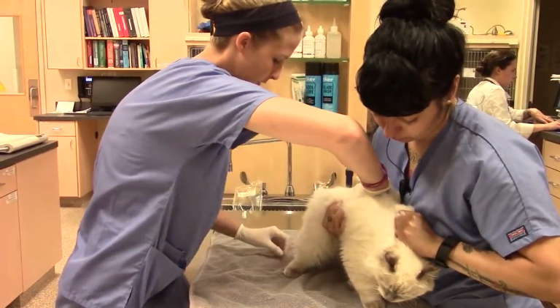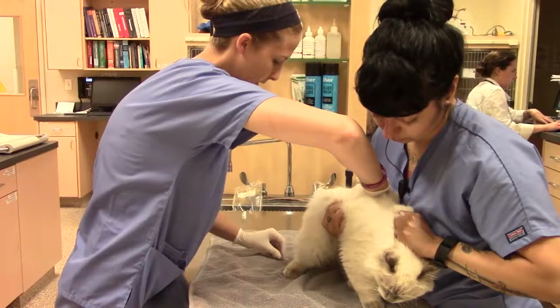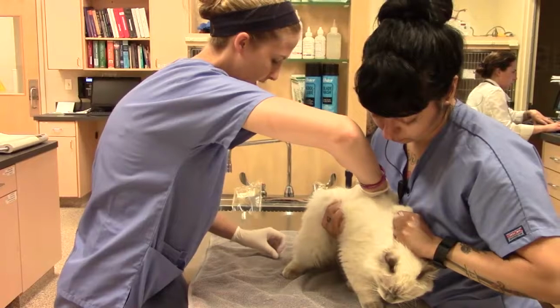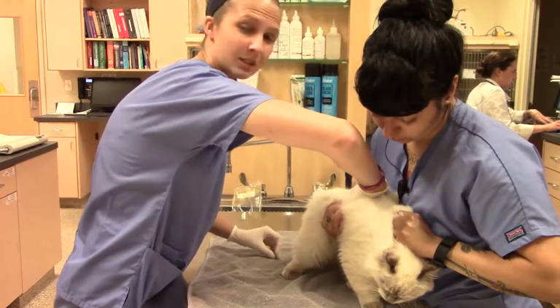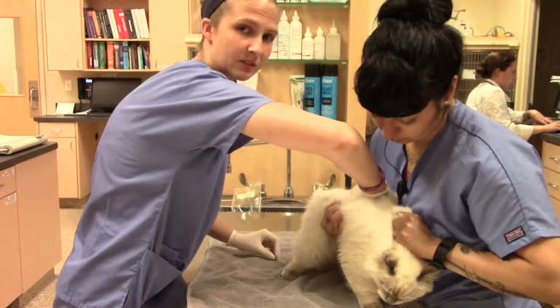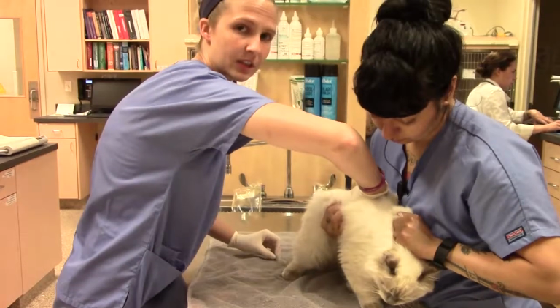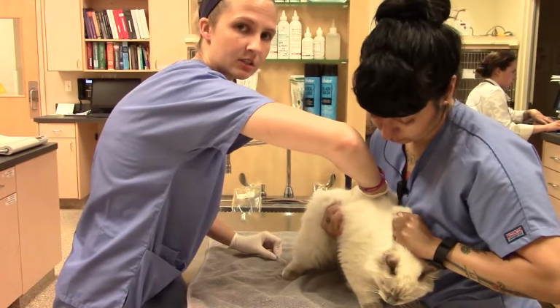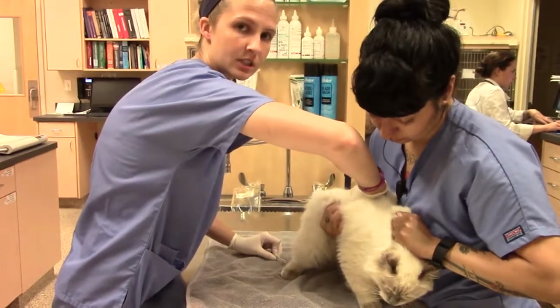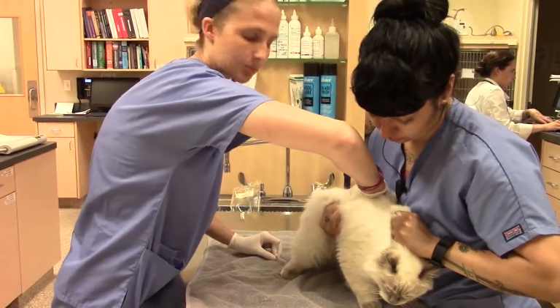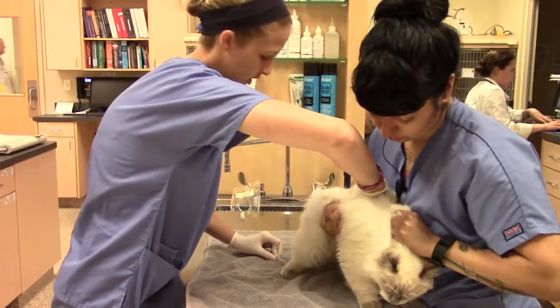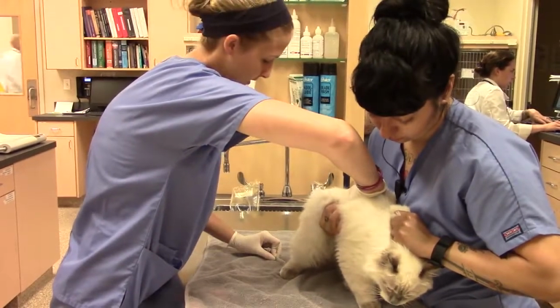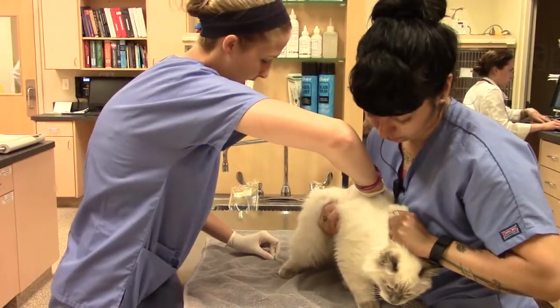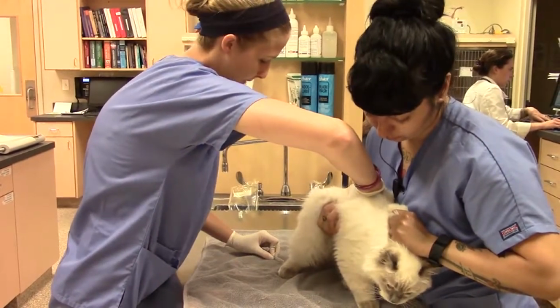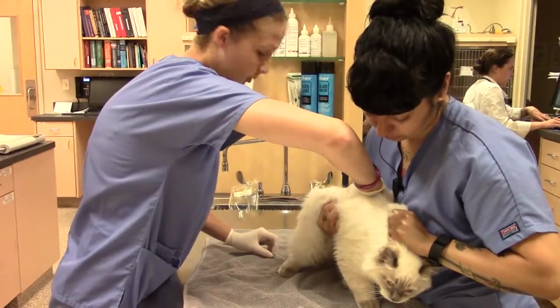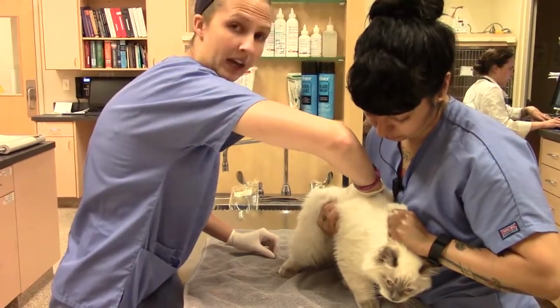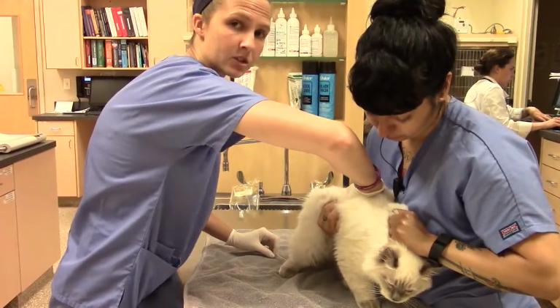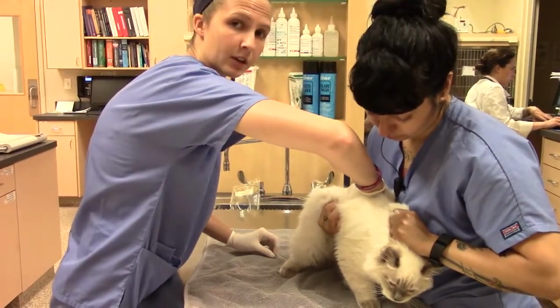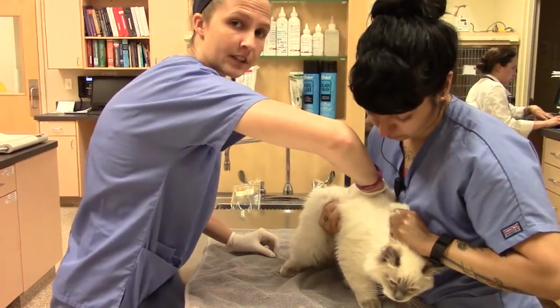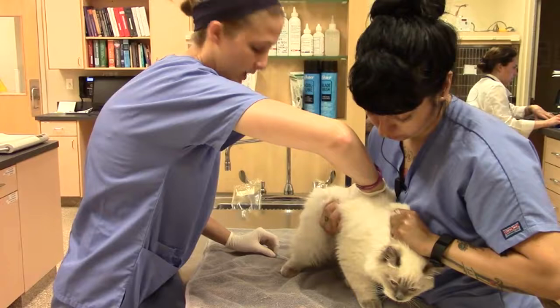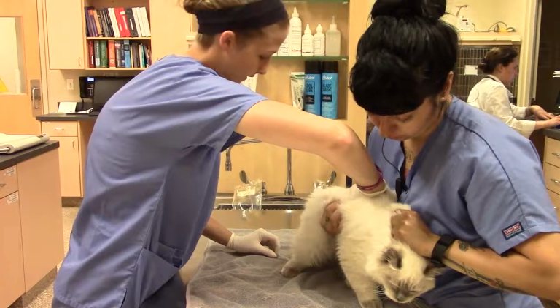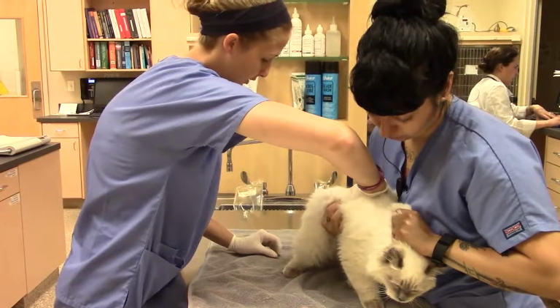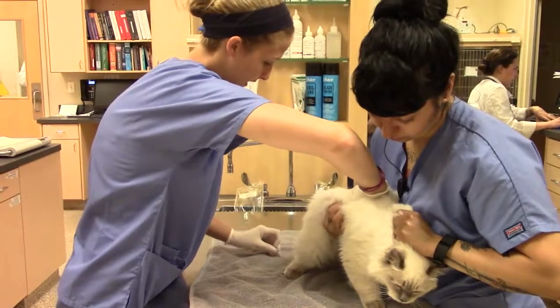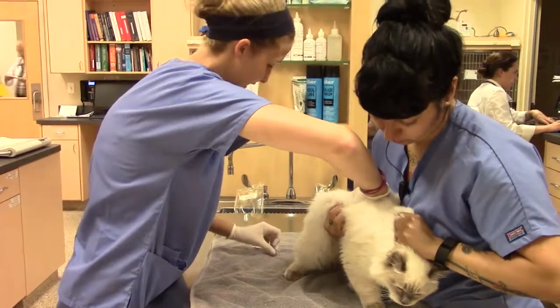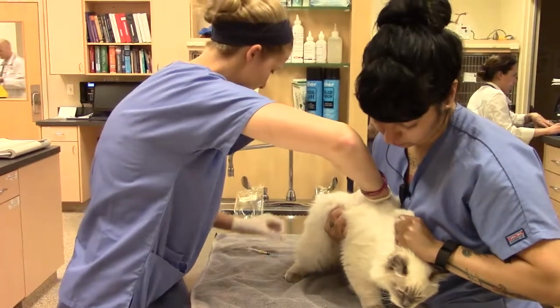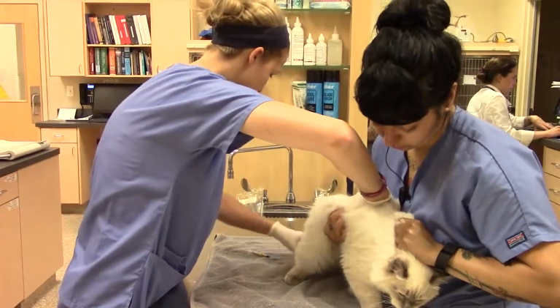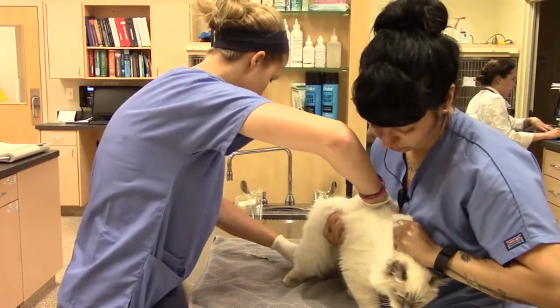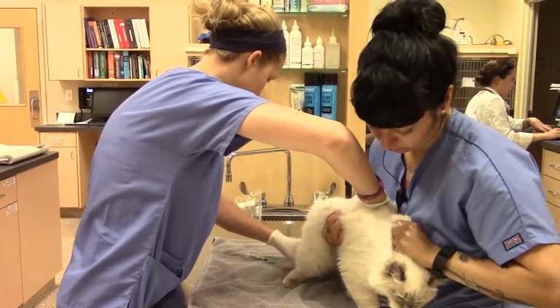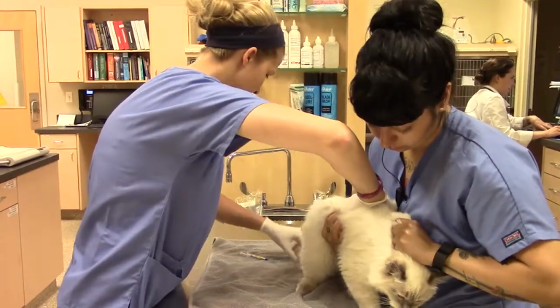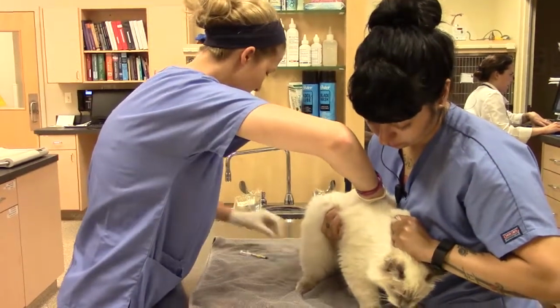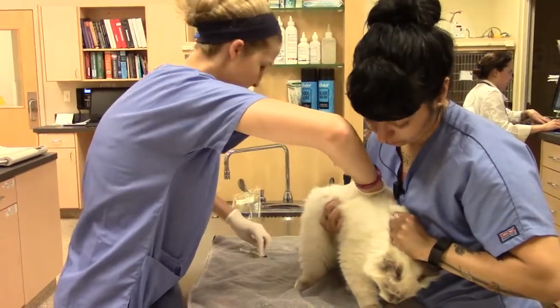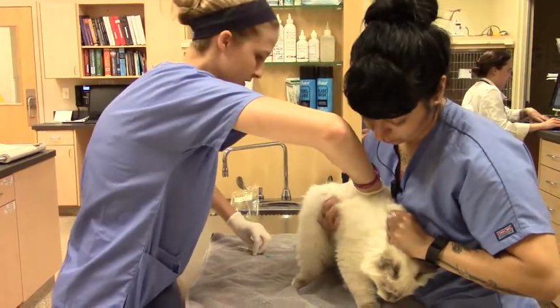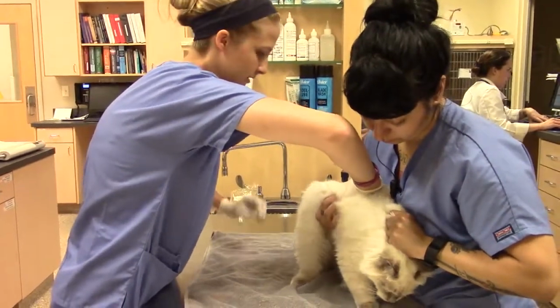When I poke, I'm using a 25-gauge needle because she's a little munchkin. I'm going to pull back, make sure that I don't have any blood, and then go ahead and administer it.